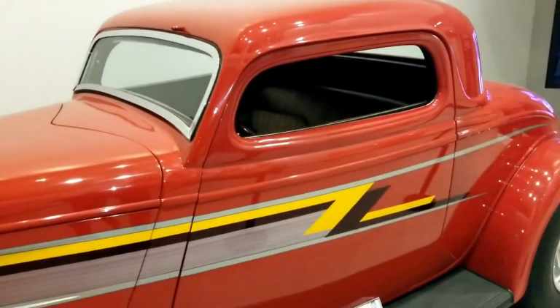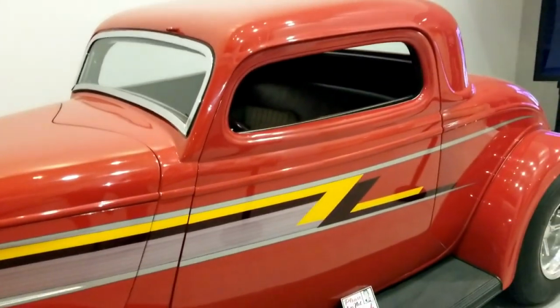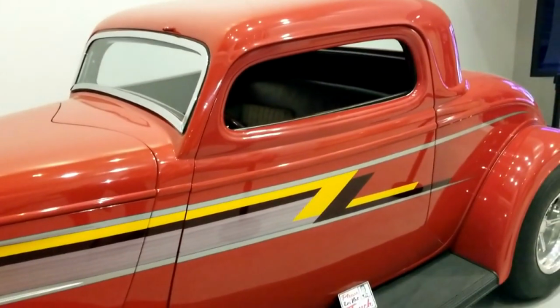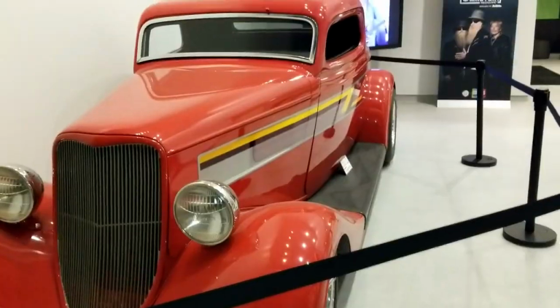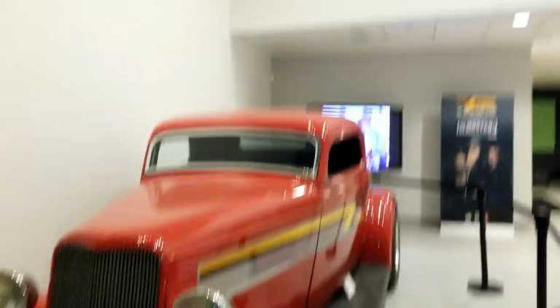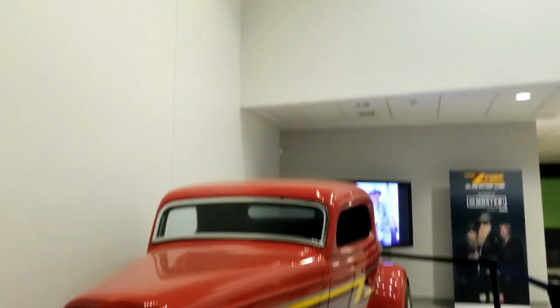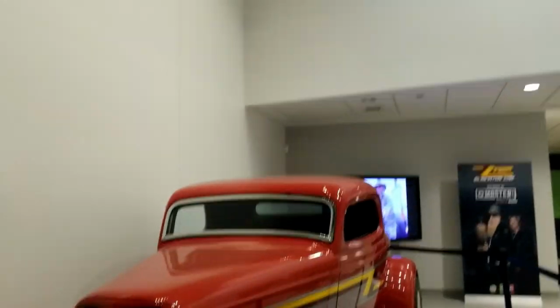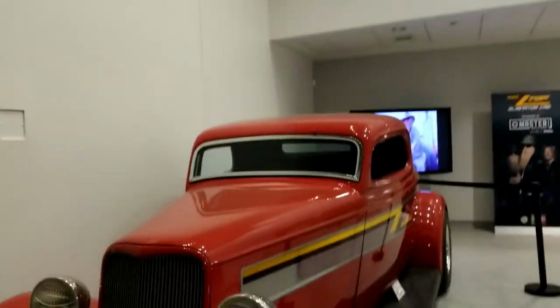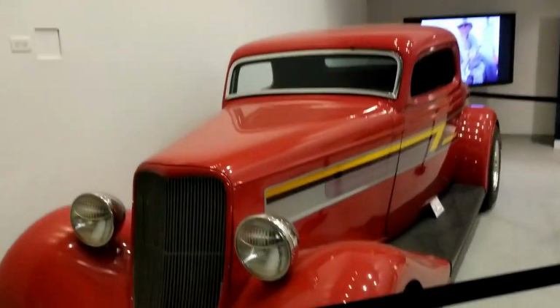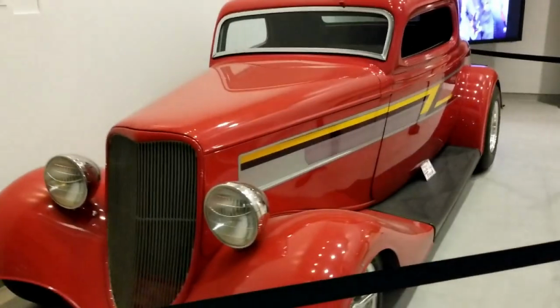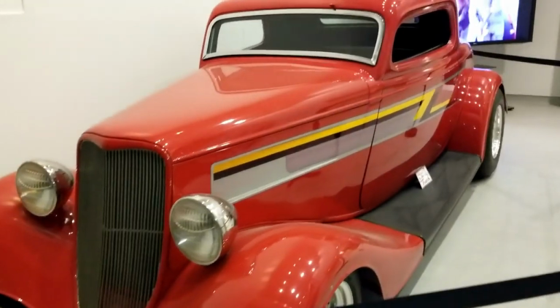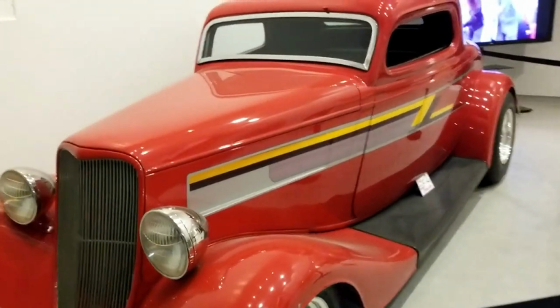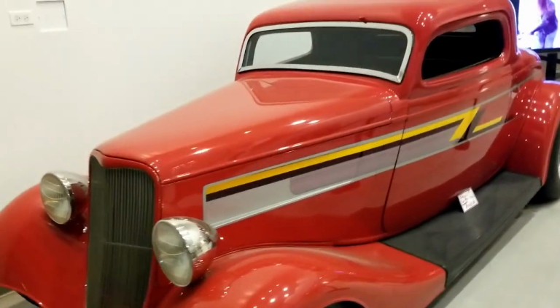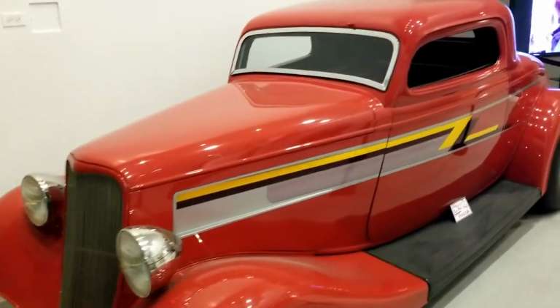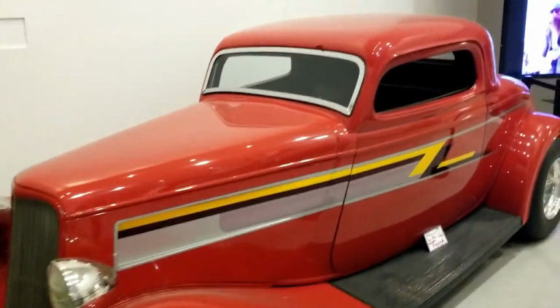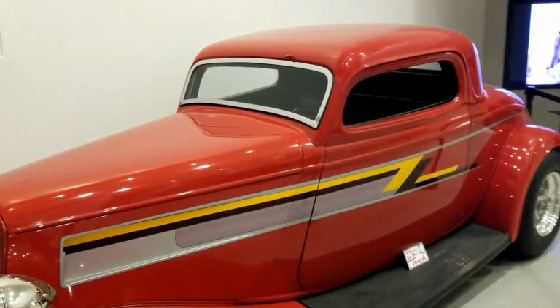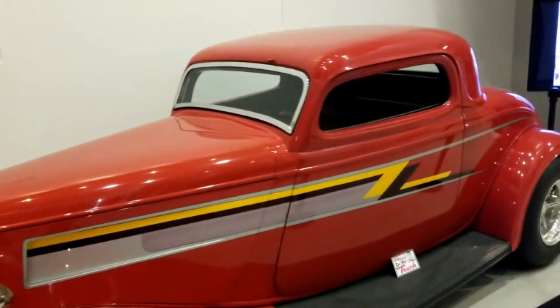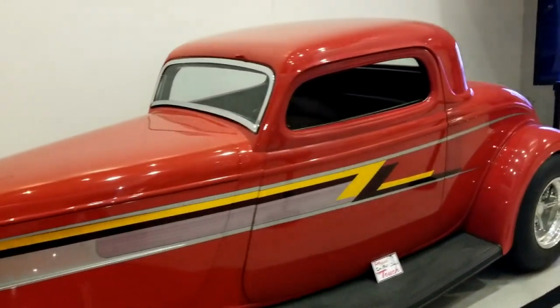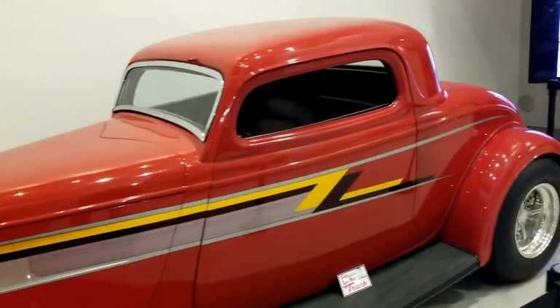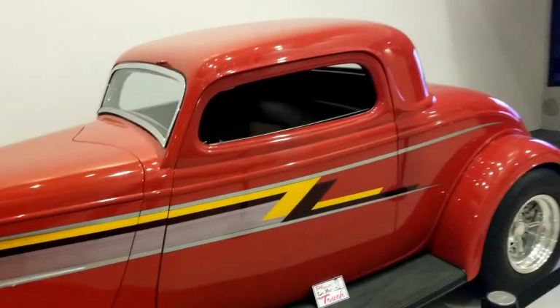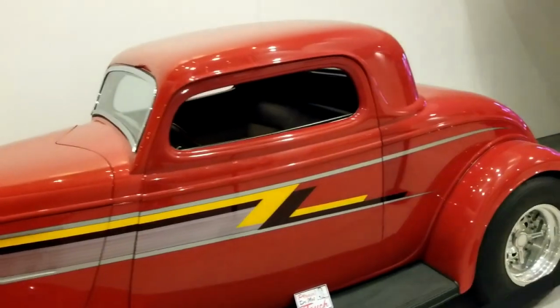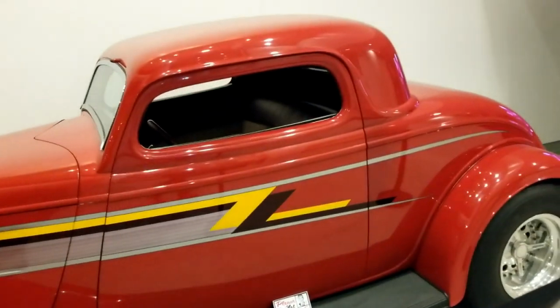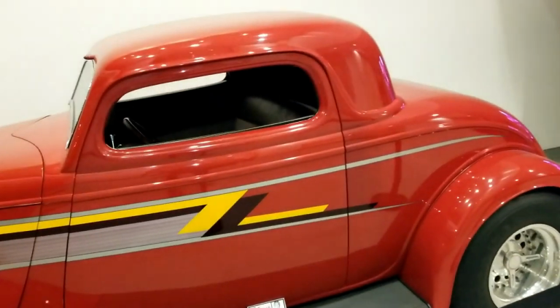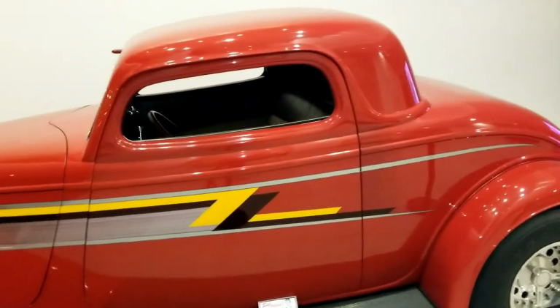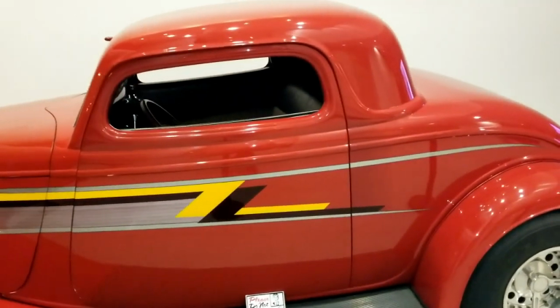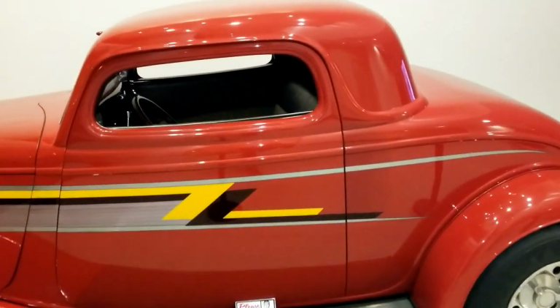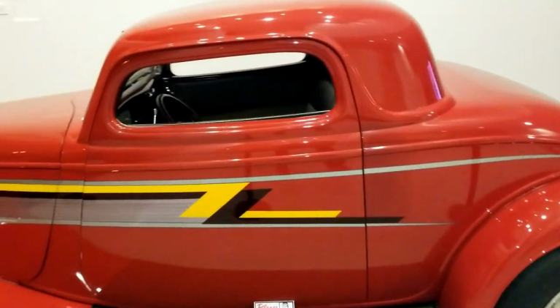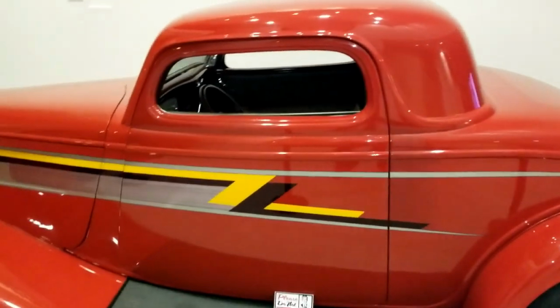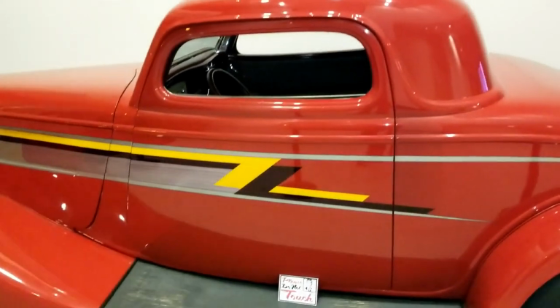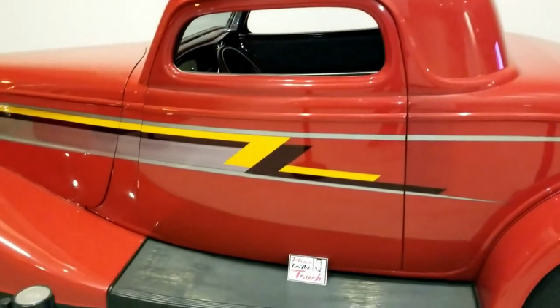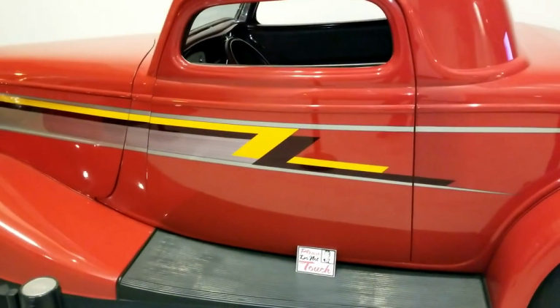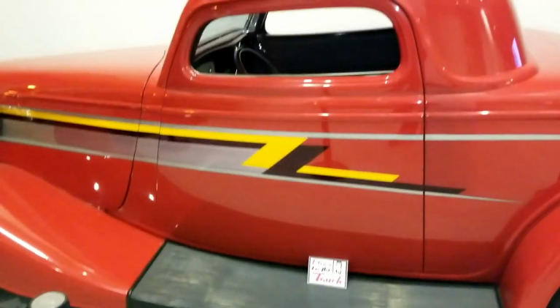So you've got to check it out — there's a lot of other things besides this car. Thank you very much for watching another one of my famous car videos, and please don't forget to hit the subscribe button. Thank you.